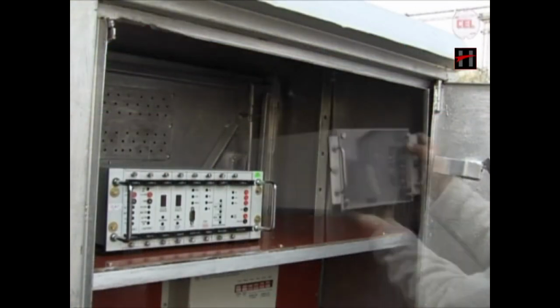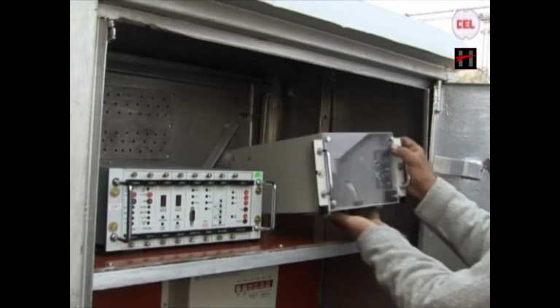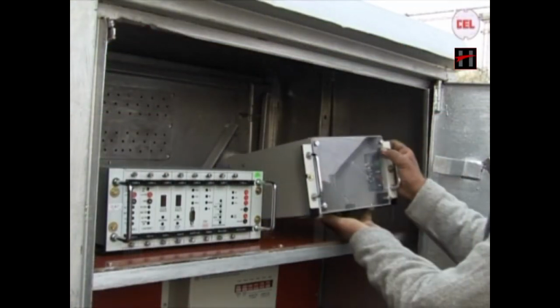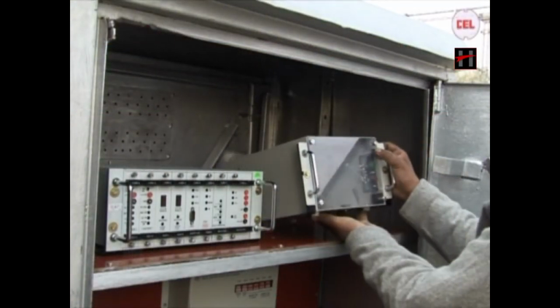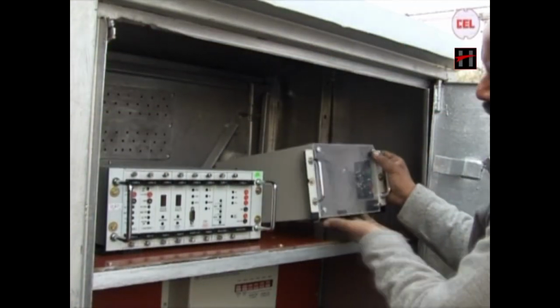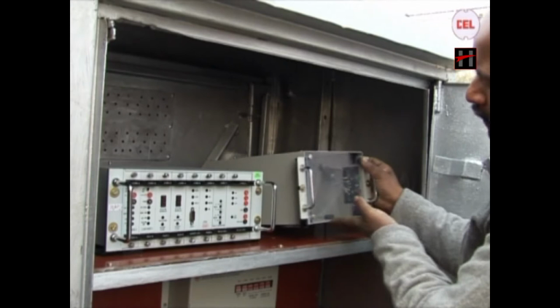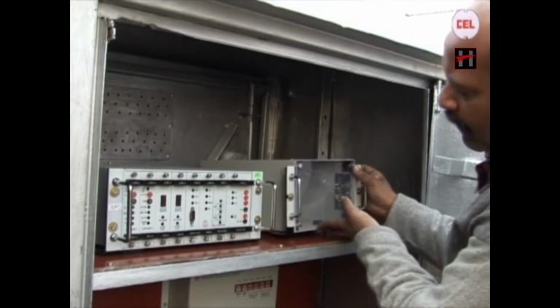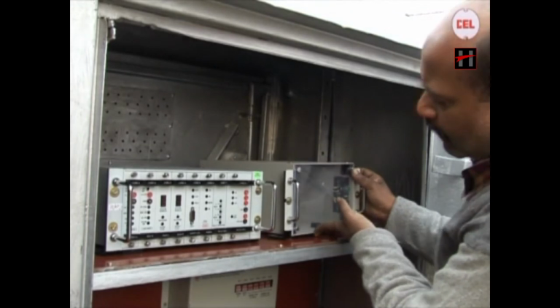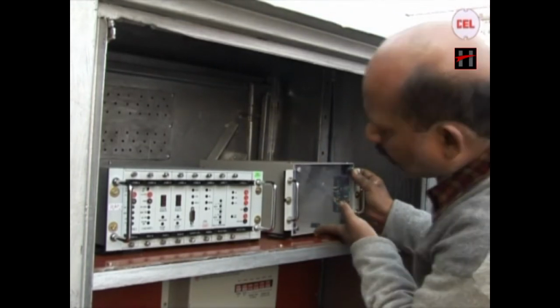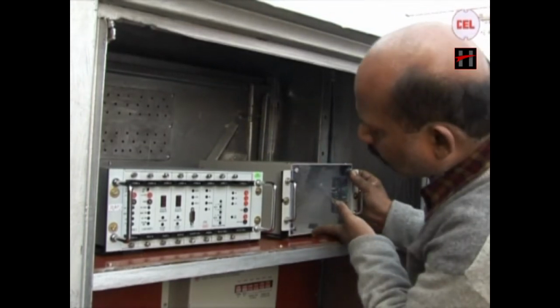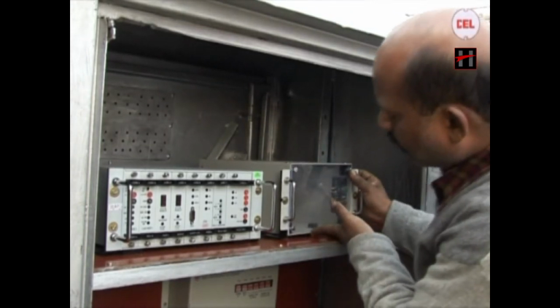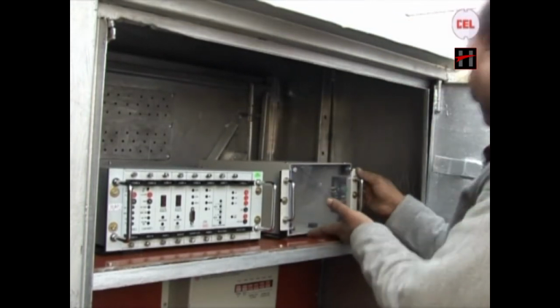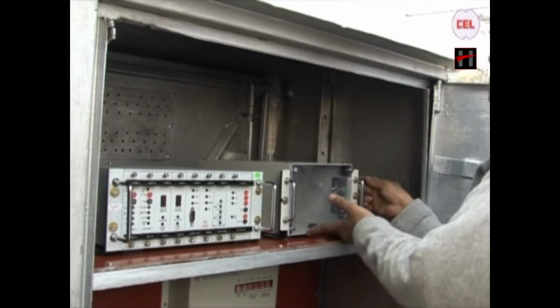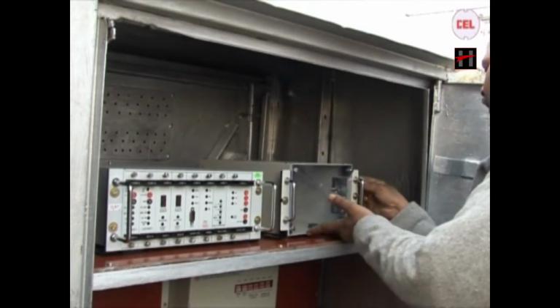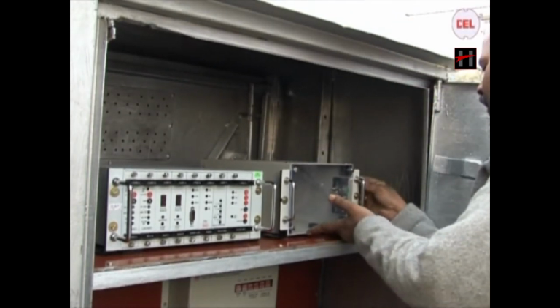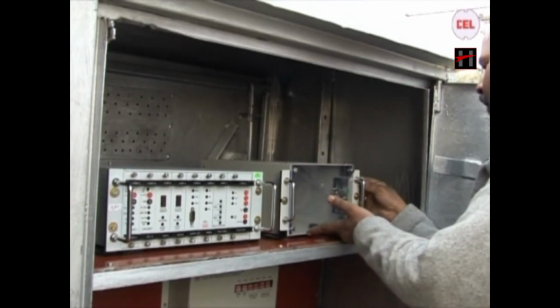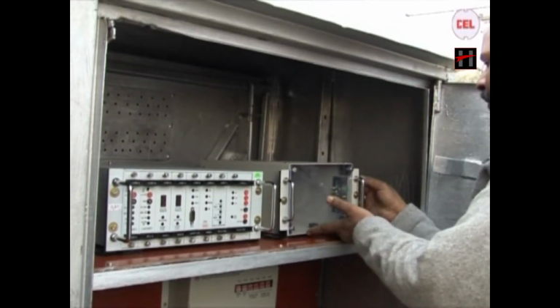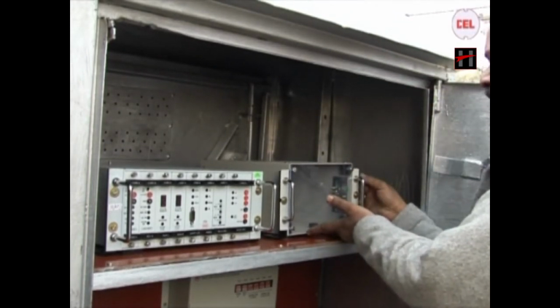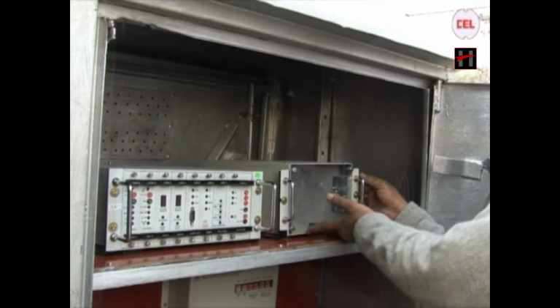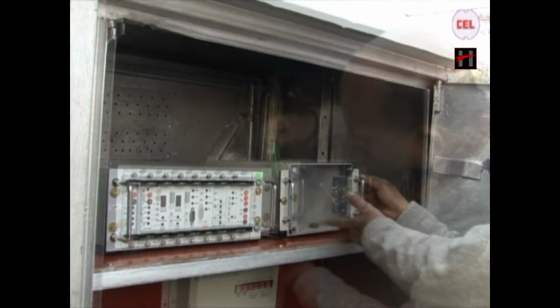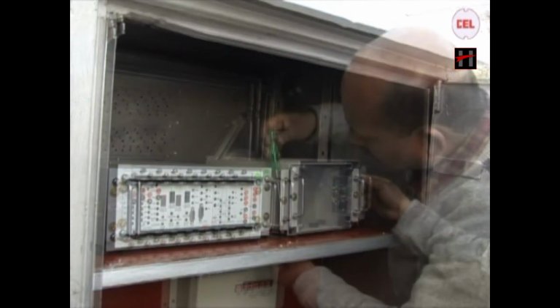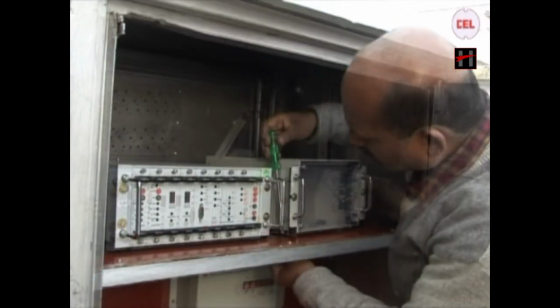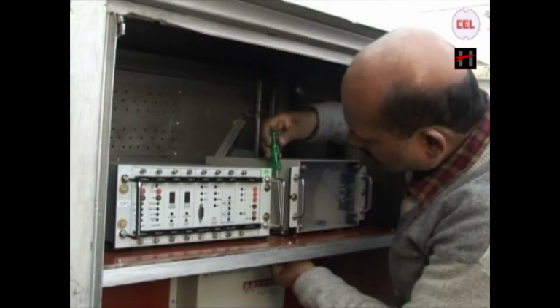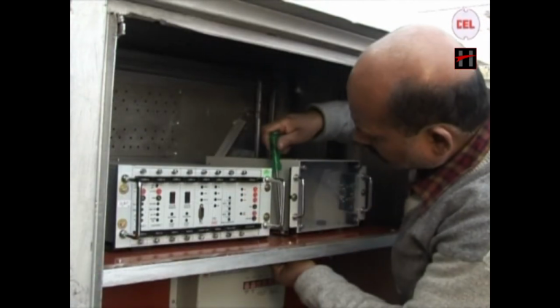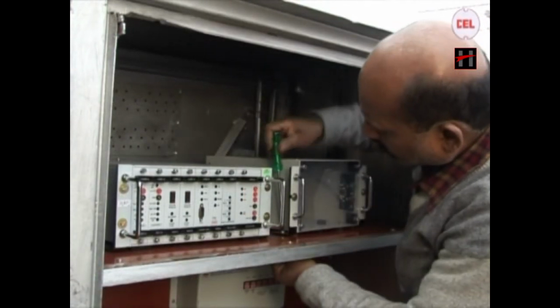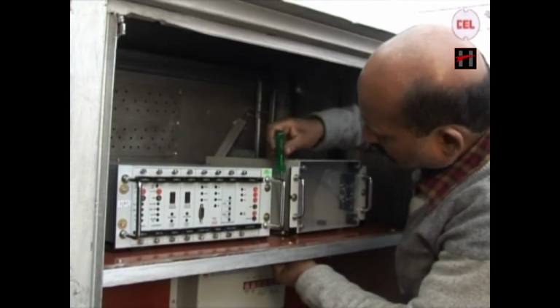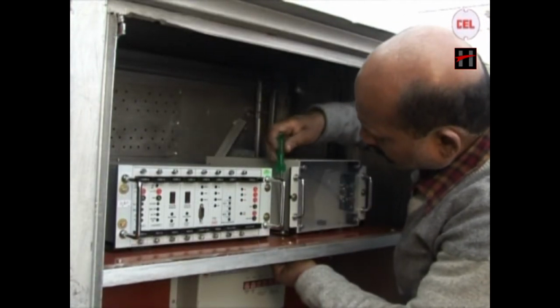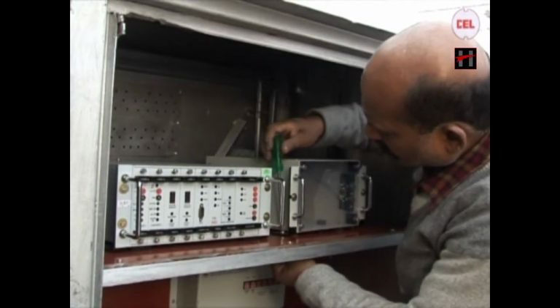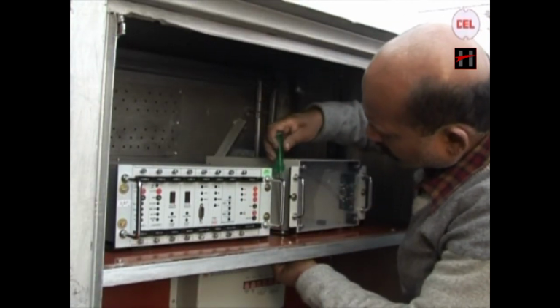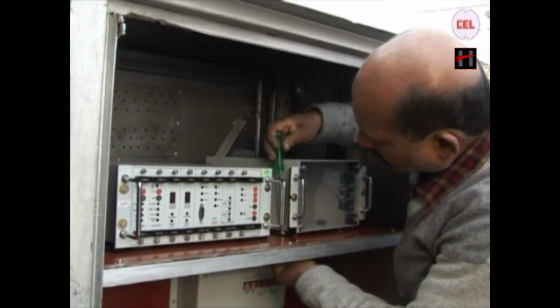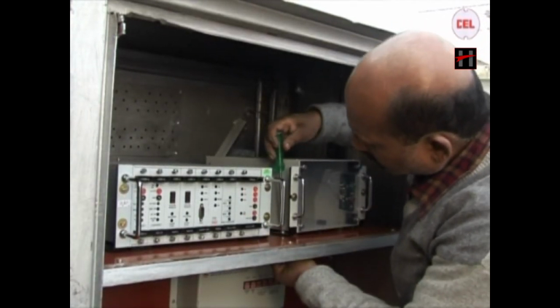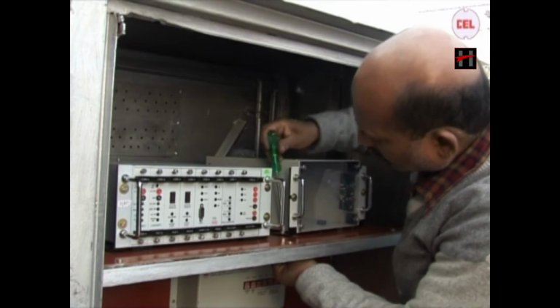Fix the VR box on the same wooden or NFTC plank firmly inside the location box where the SSD AC unit has been installed, using clamps, nuts and bolts.